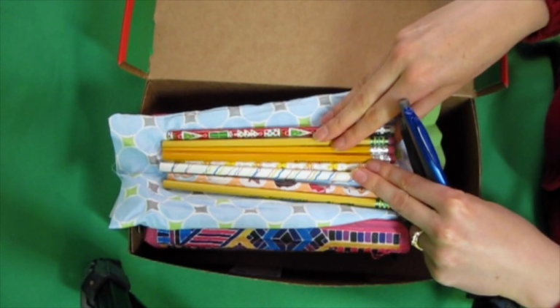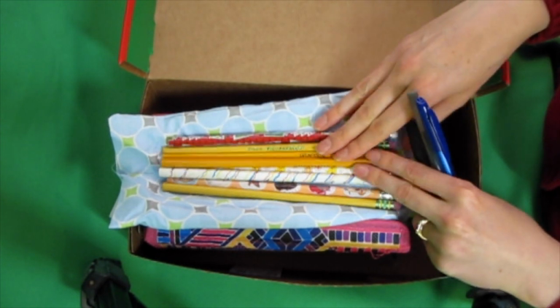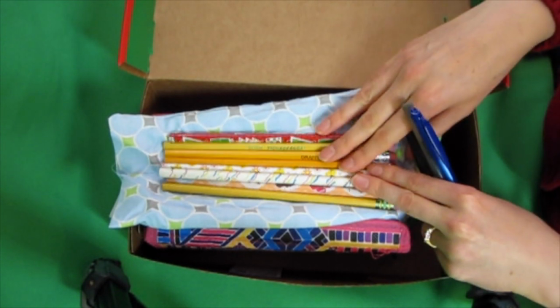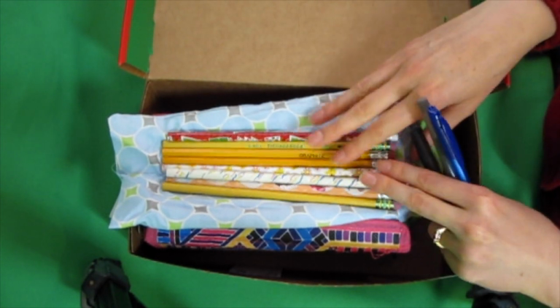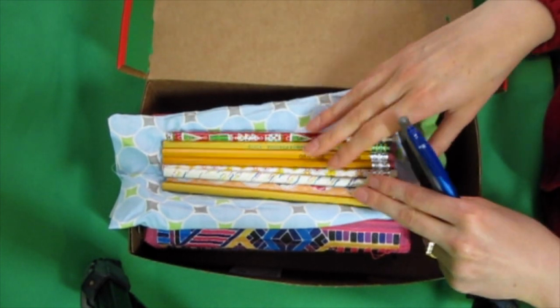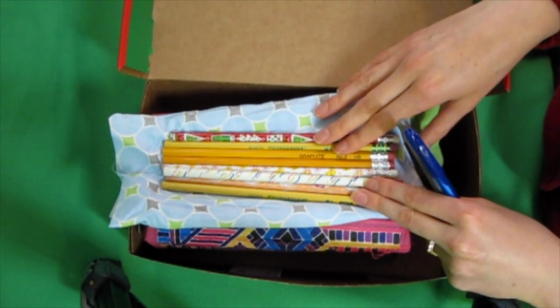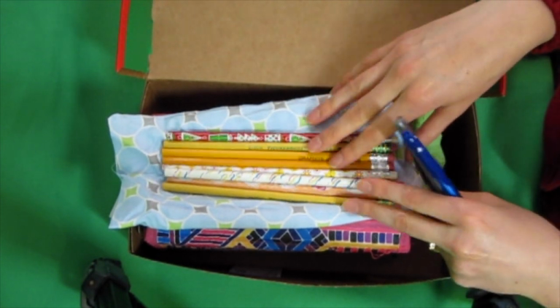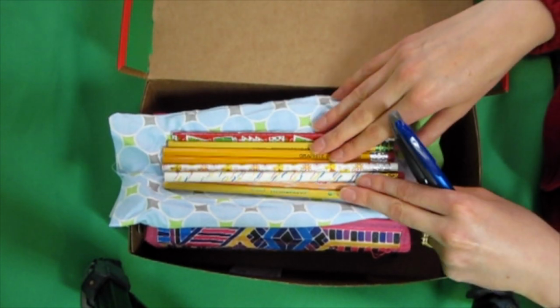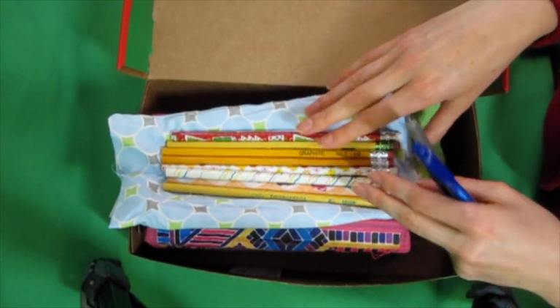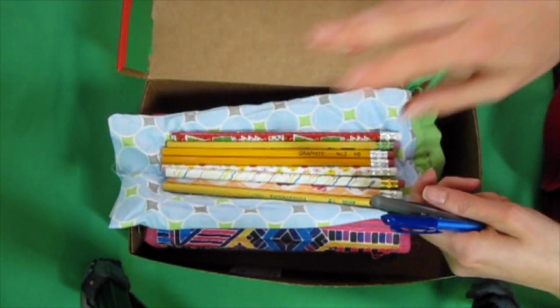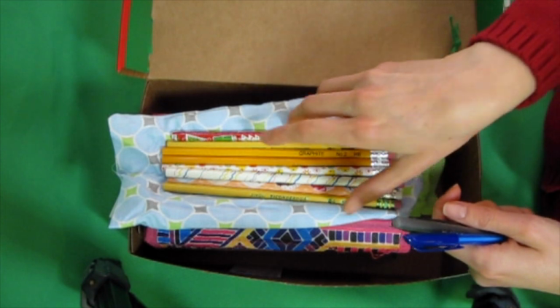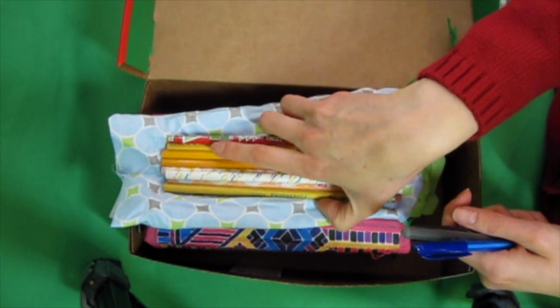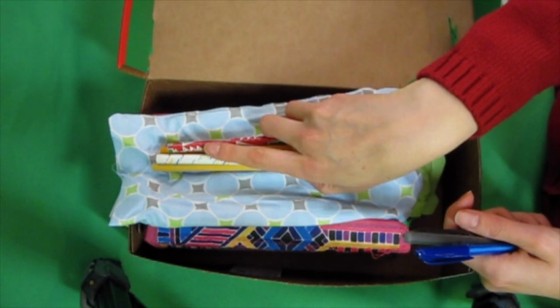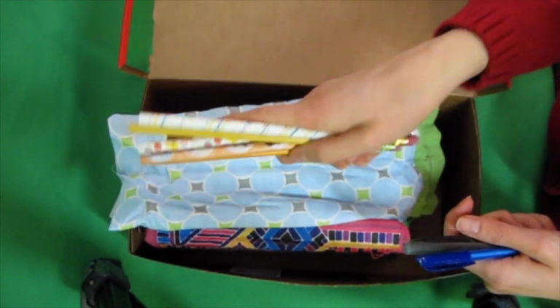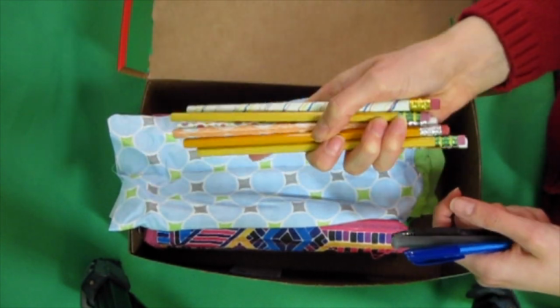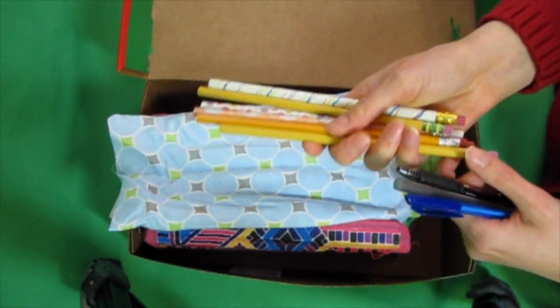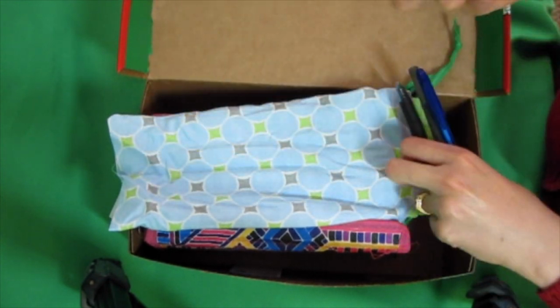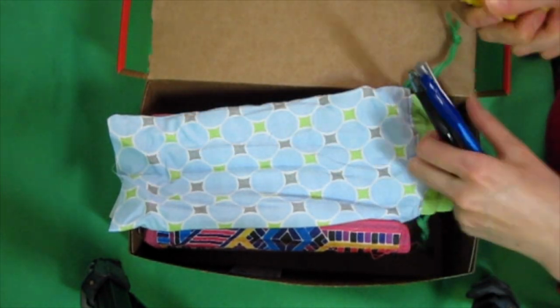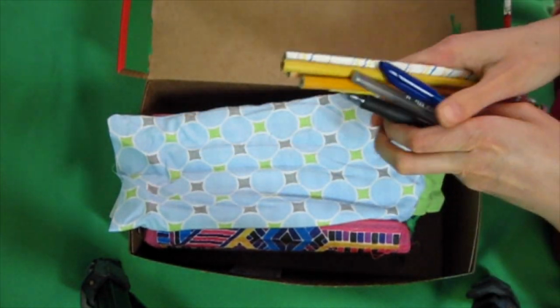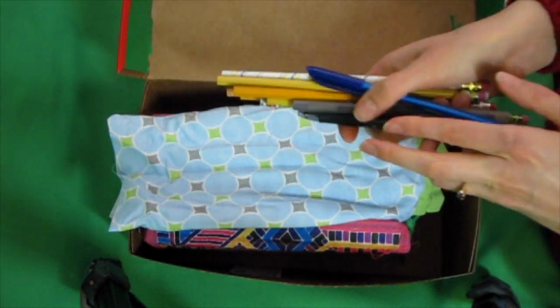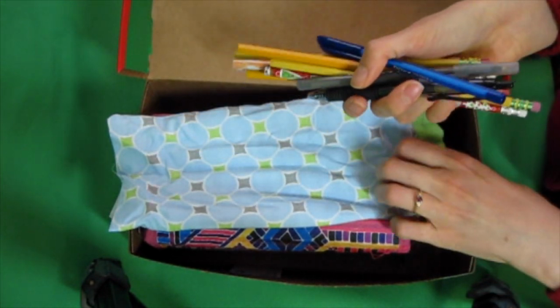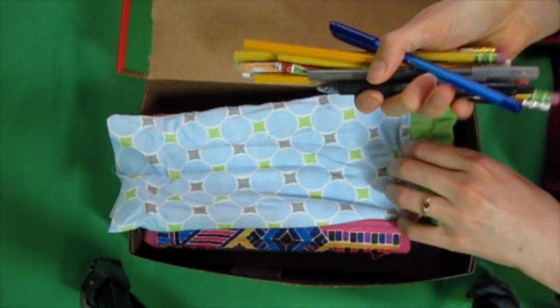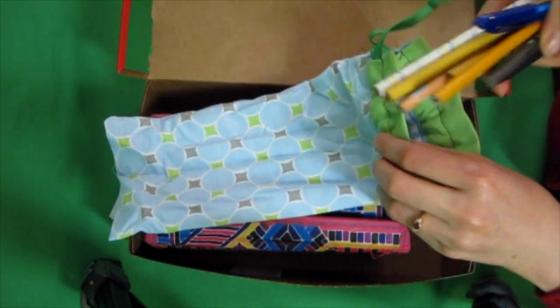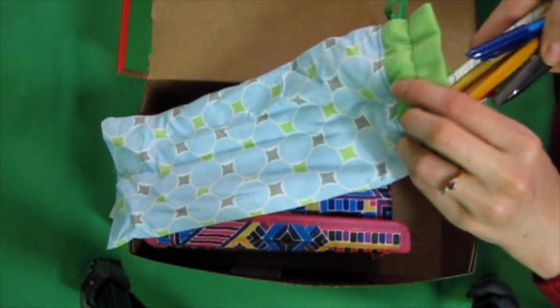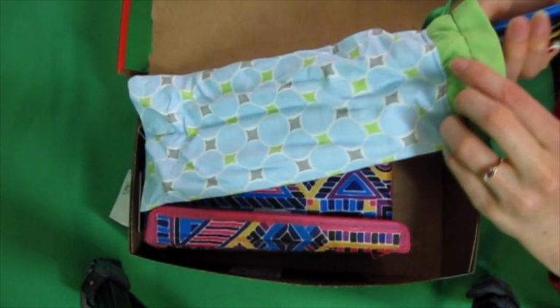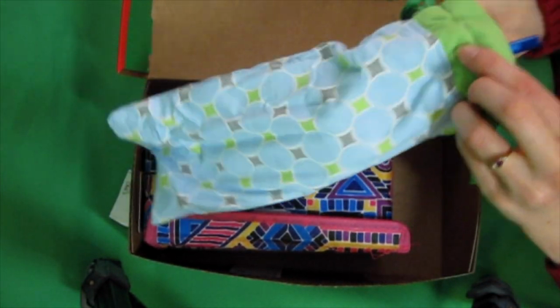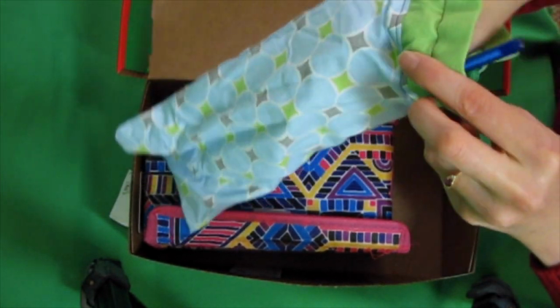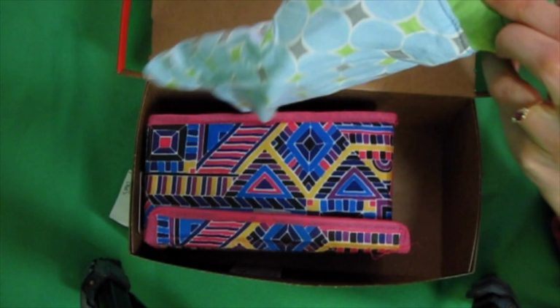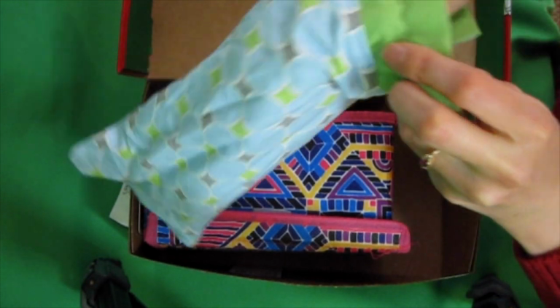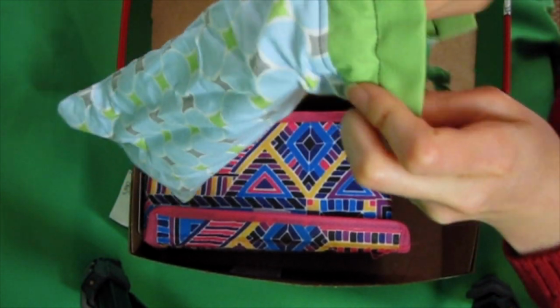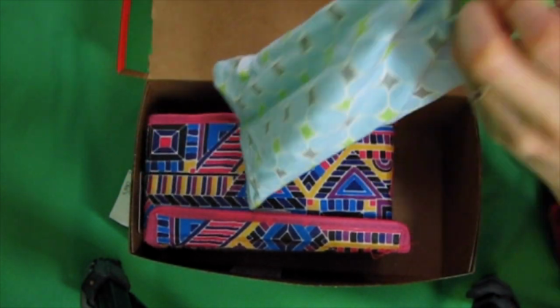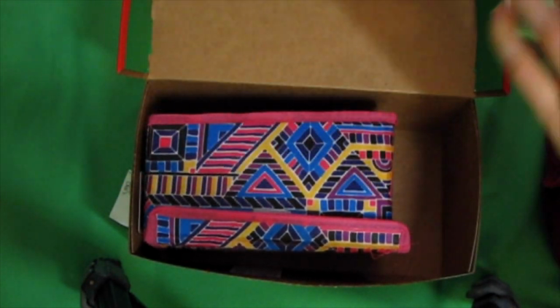And a variety of pencils, both decorative and not, and different kinds. I'll put the link to my pencil reviews below, because I tested a lot of different brands to figure out which ones are best, and found out most seem to be pretty okay.